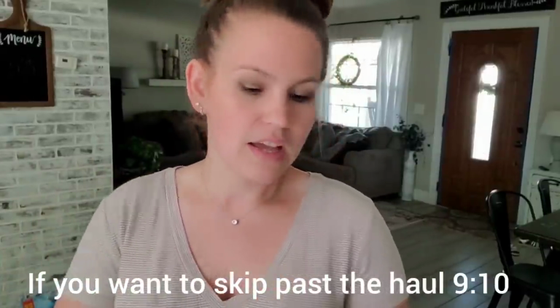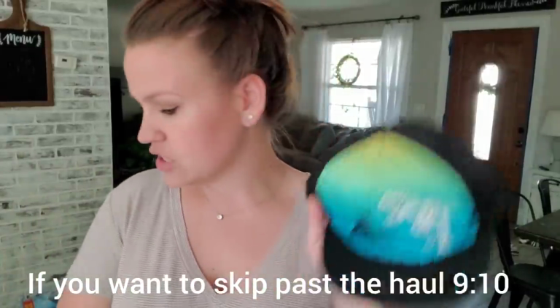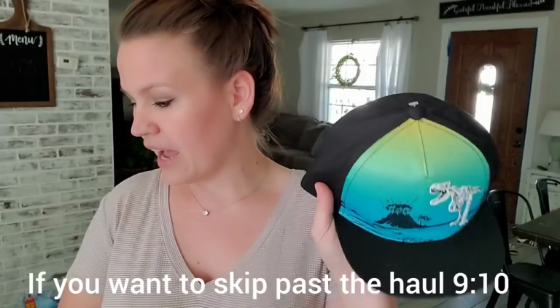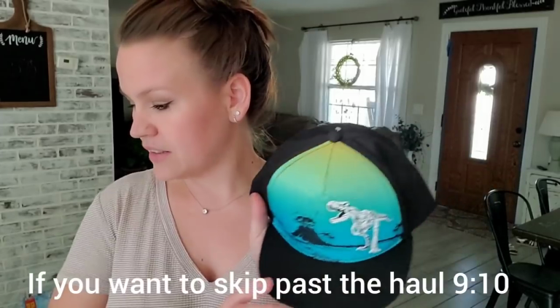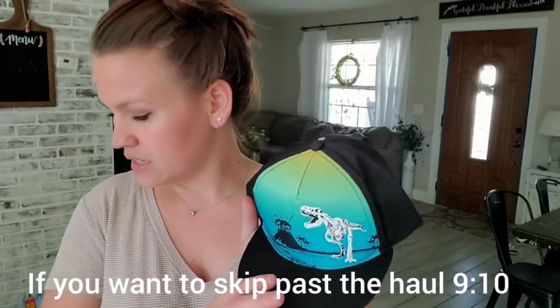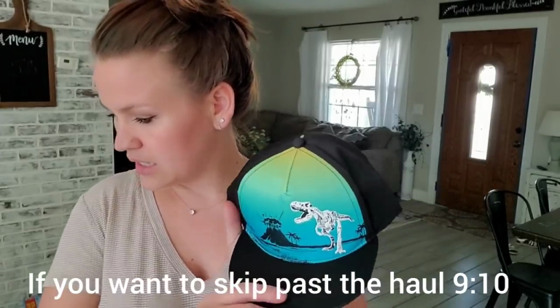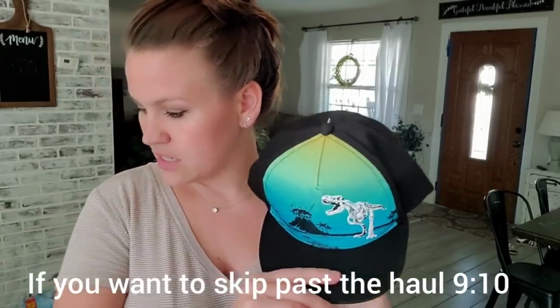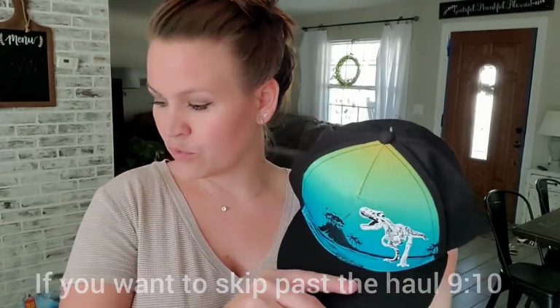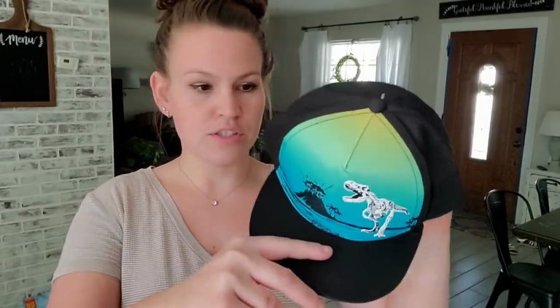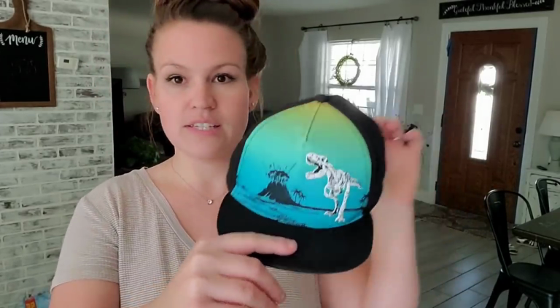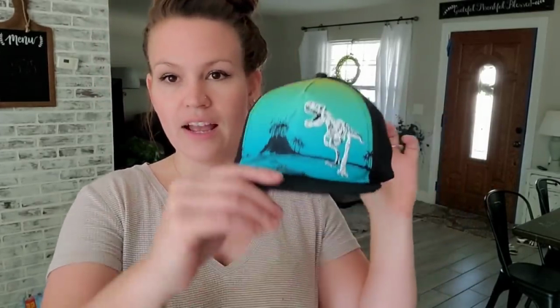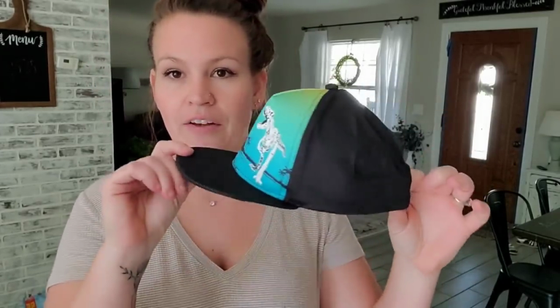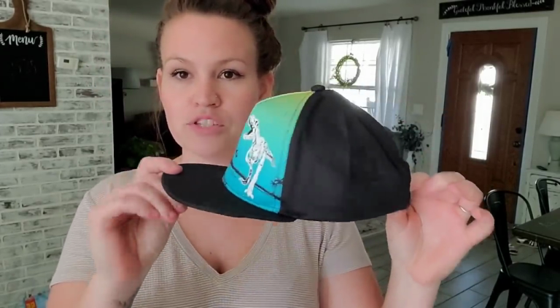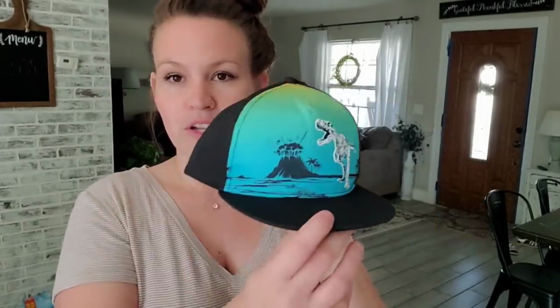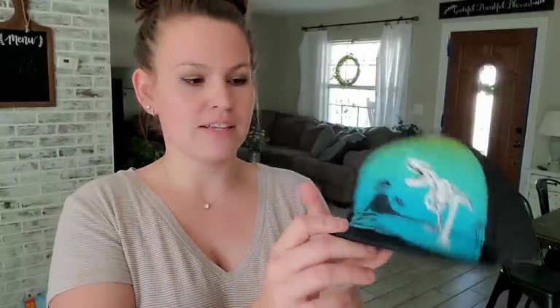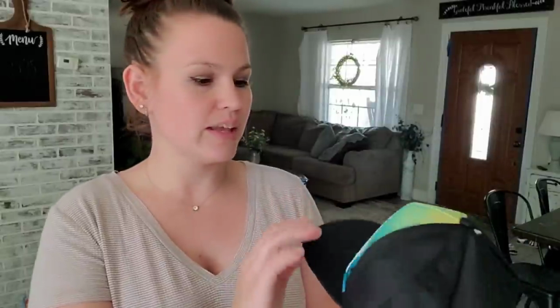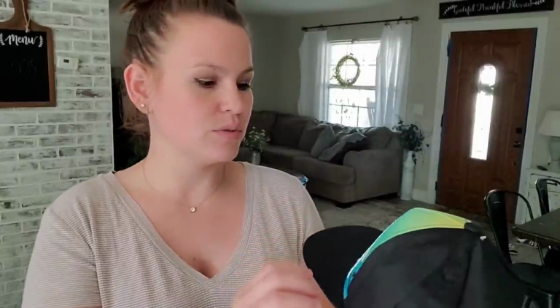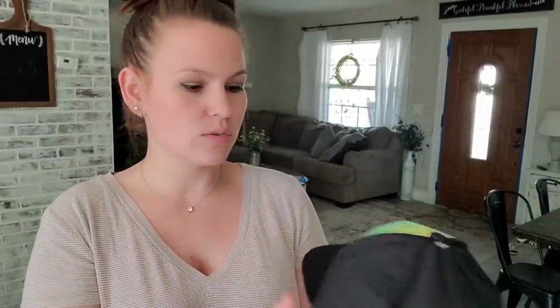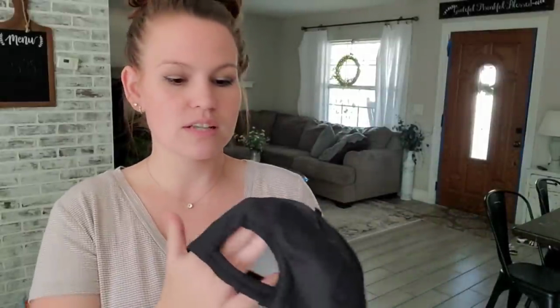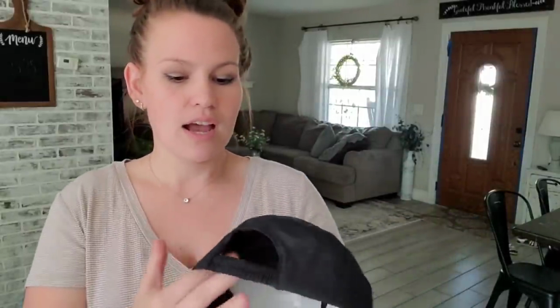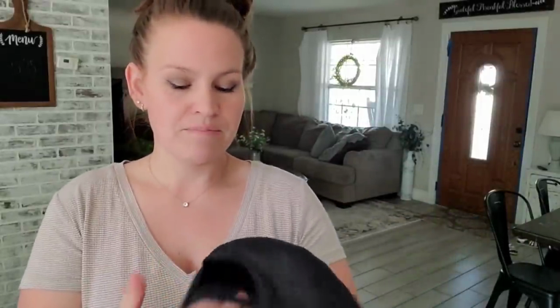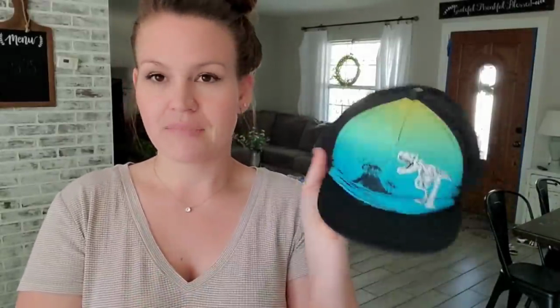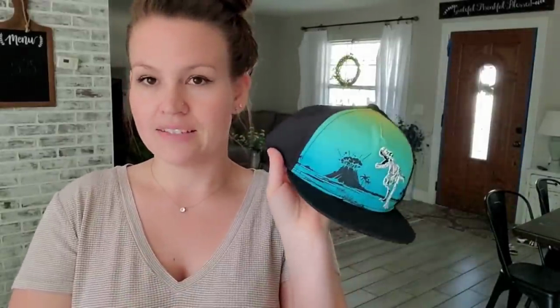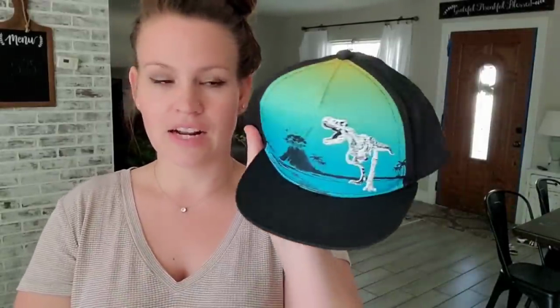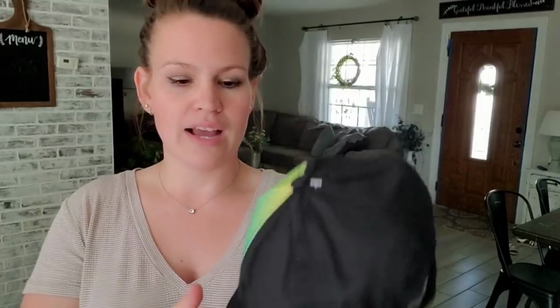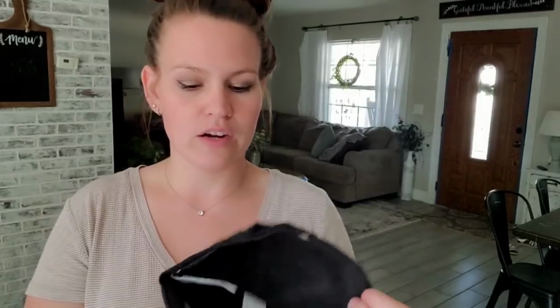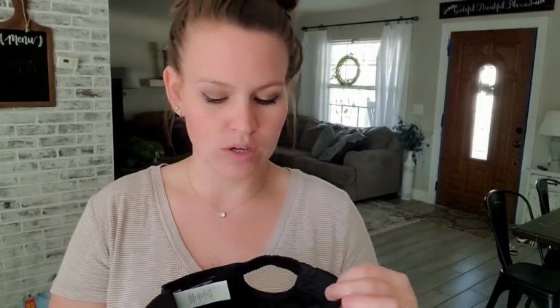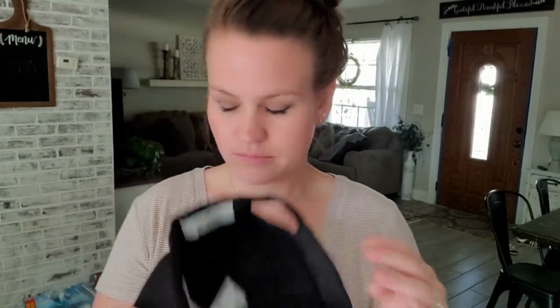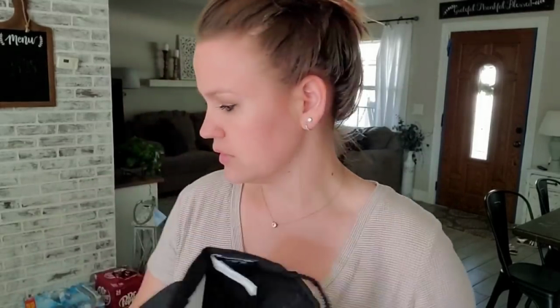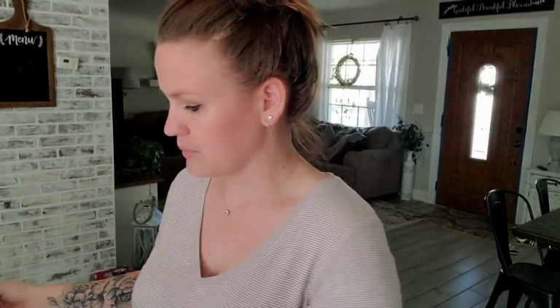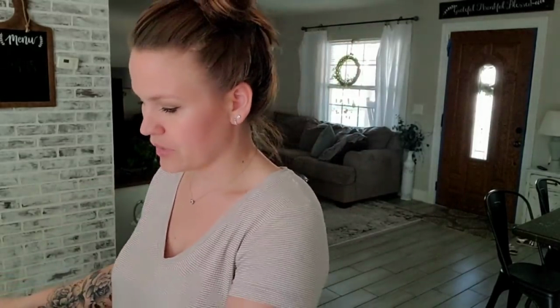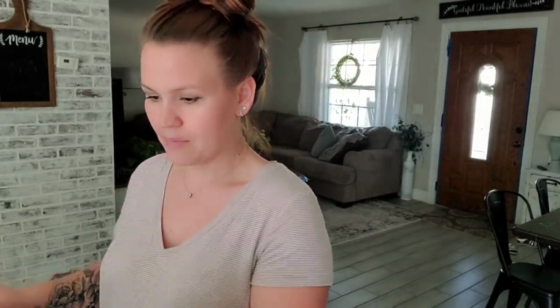I just opened the hat. This is a size 24 month to 3T. I thought this was super cute. My son's really into dinosaurs, and I kind of wanted a little hat for him to wear for the summertime.